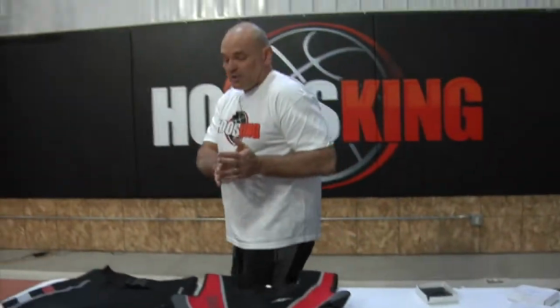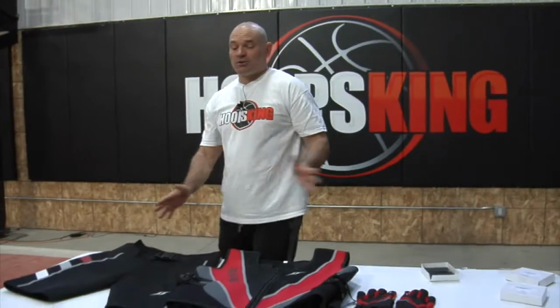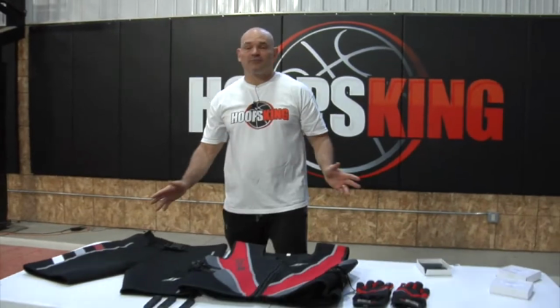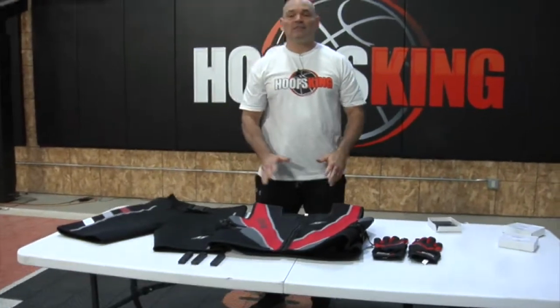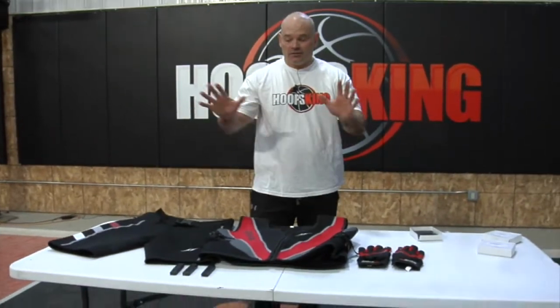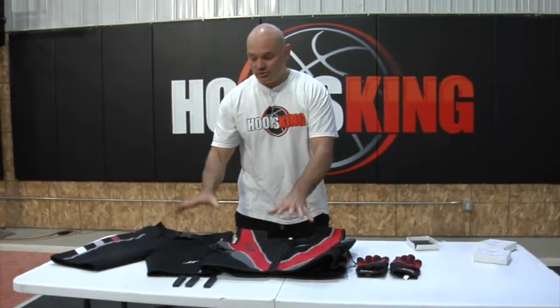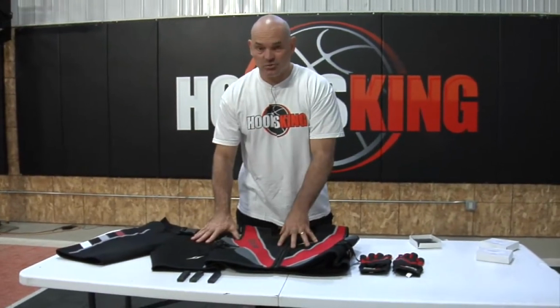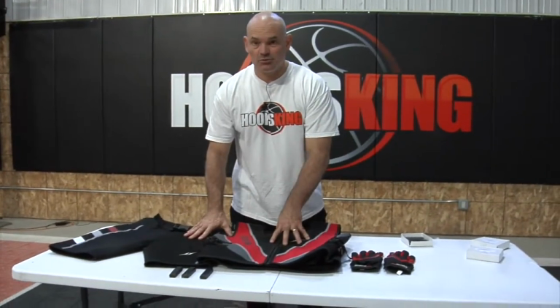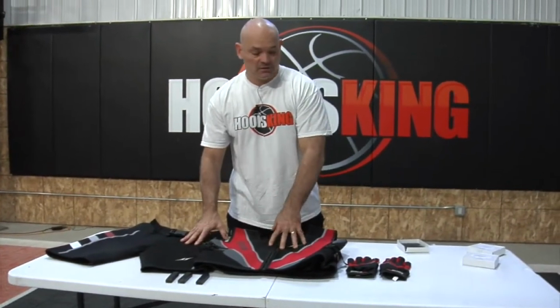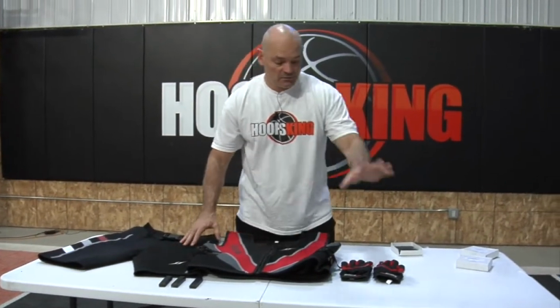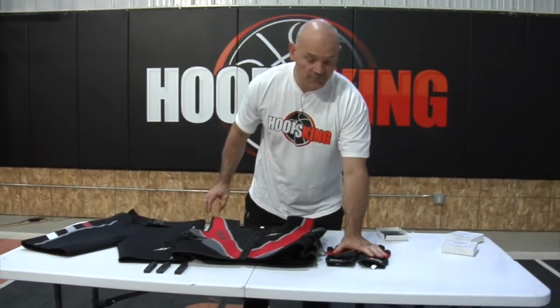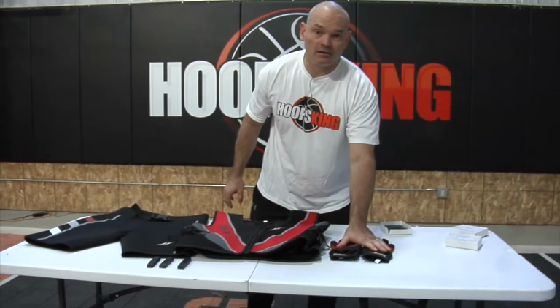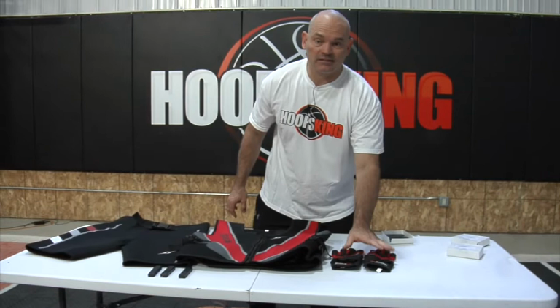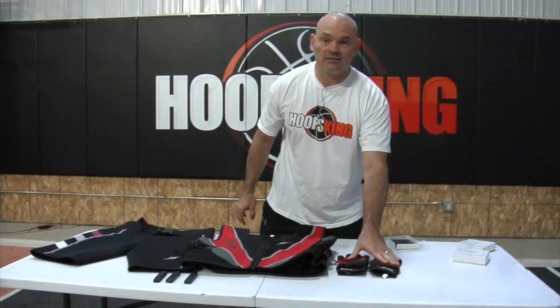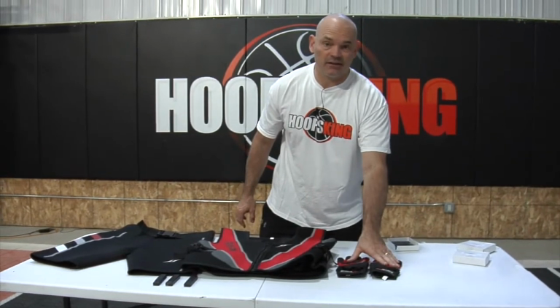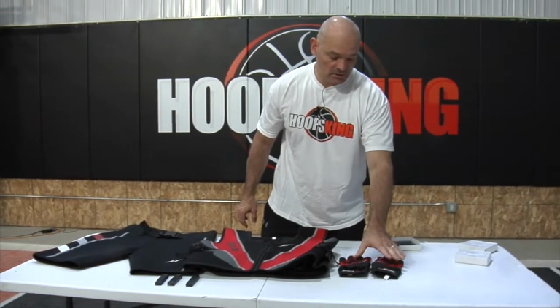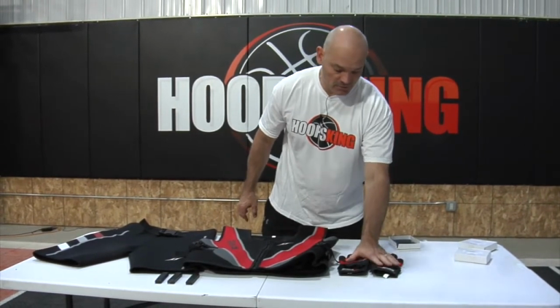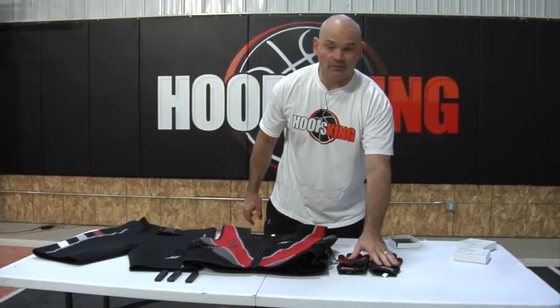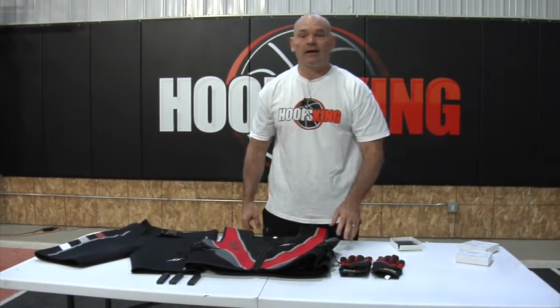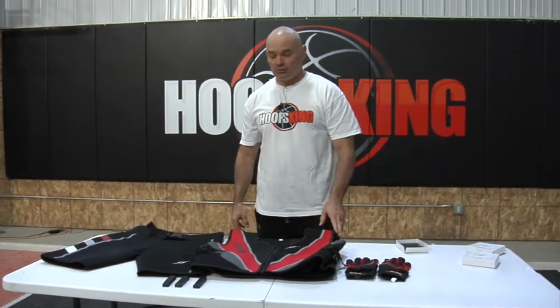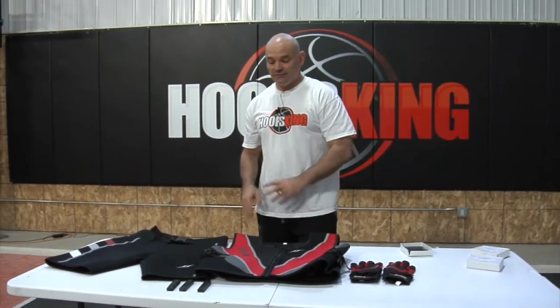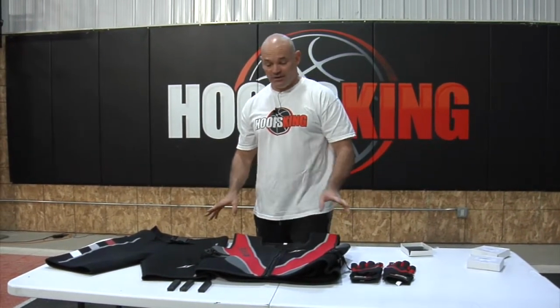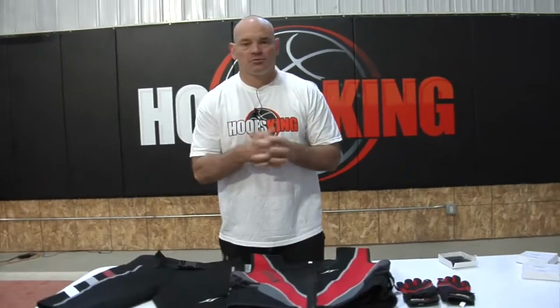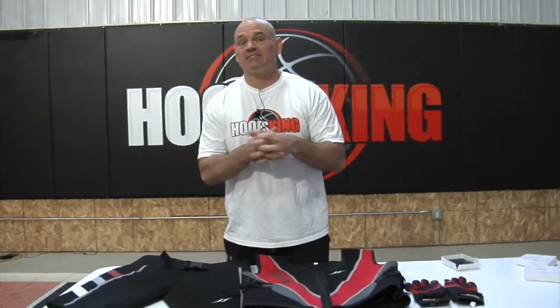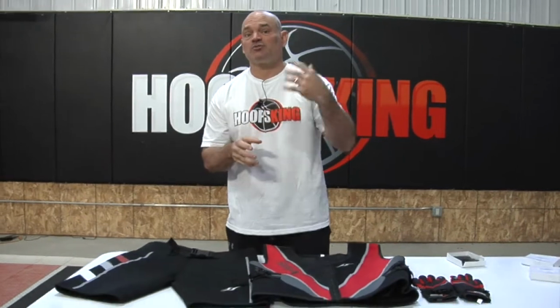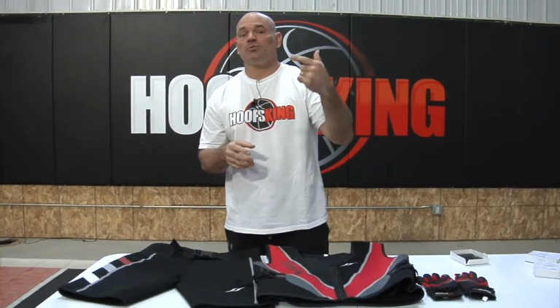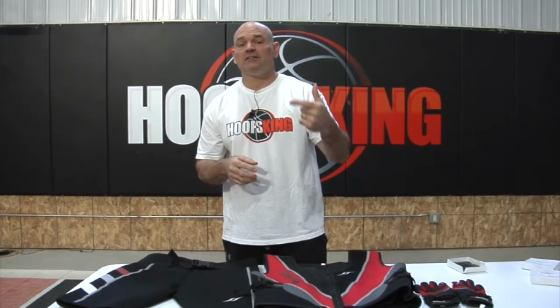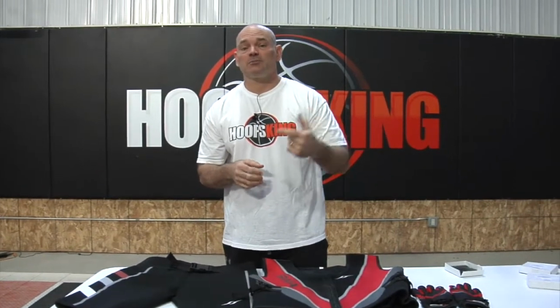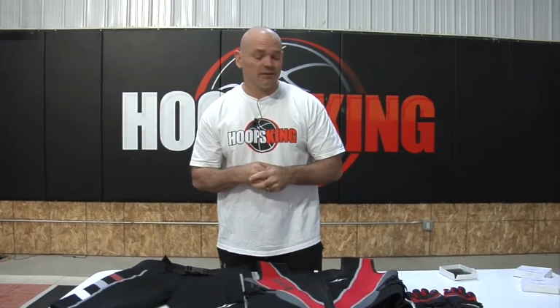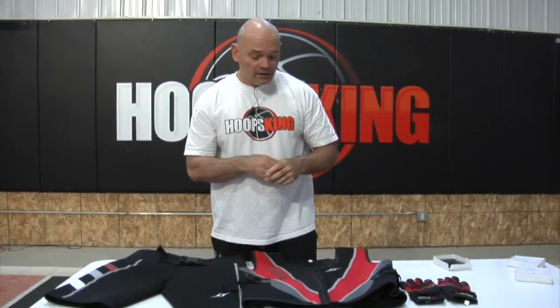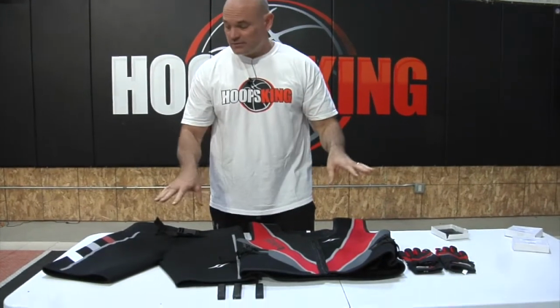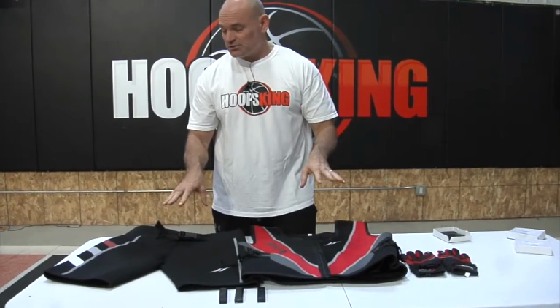This is our Black Friday deal. You order the strength suit, you get a free pair of gloves — and that's a $70 value on the gloves, absolutely free. SWAG stands for Strength, Weighted, Adjustable Gear, and all of these are adjustable.